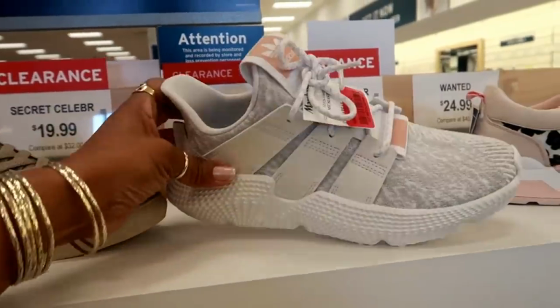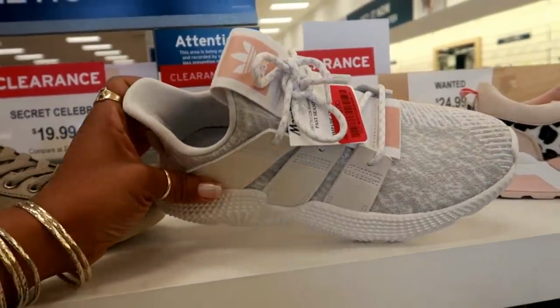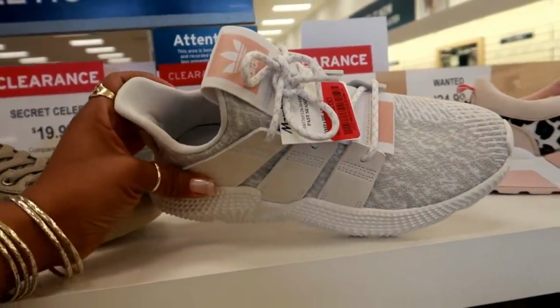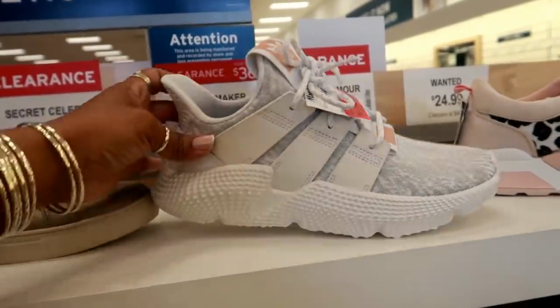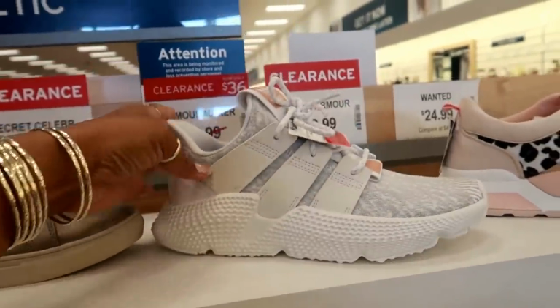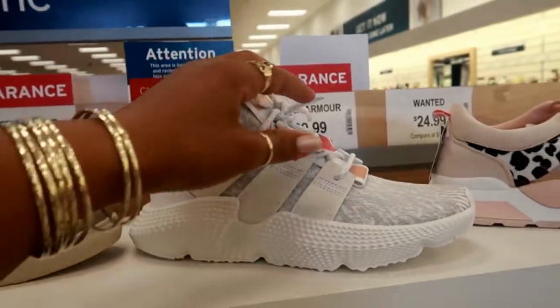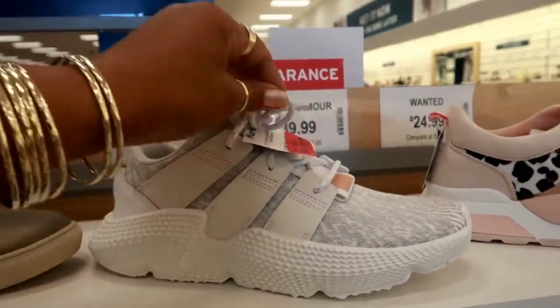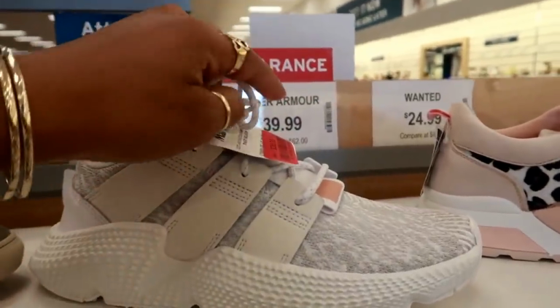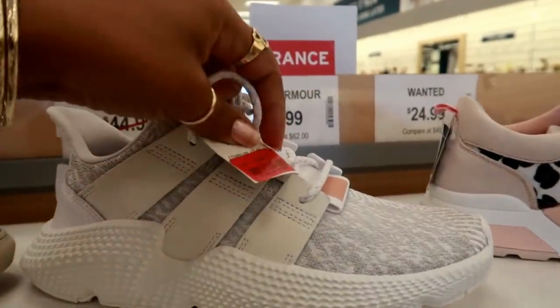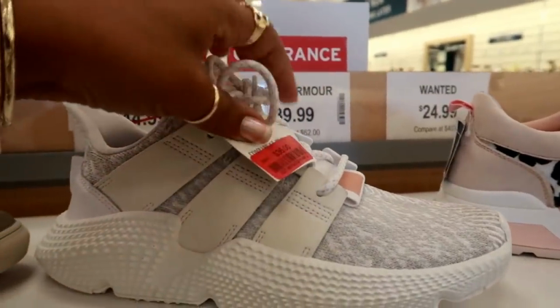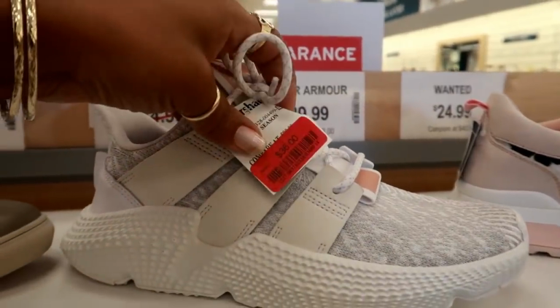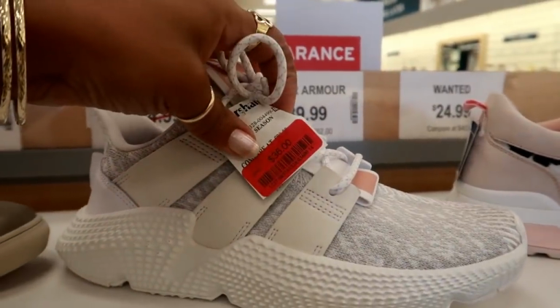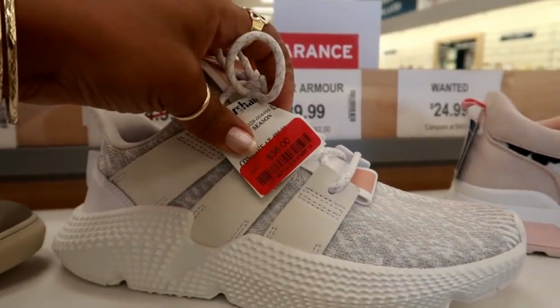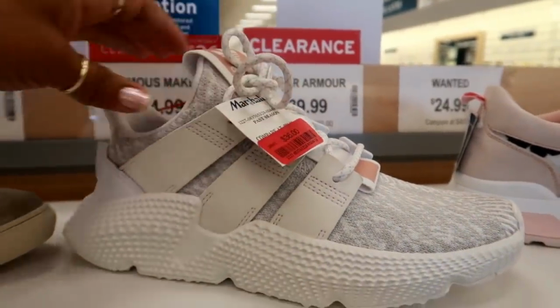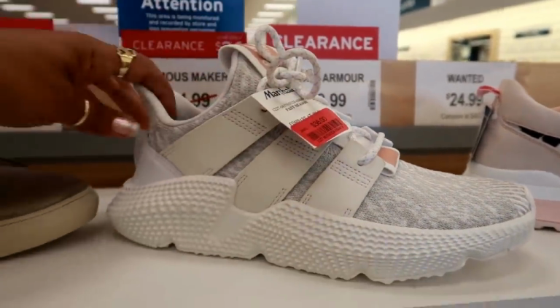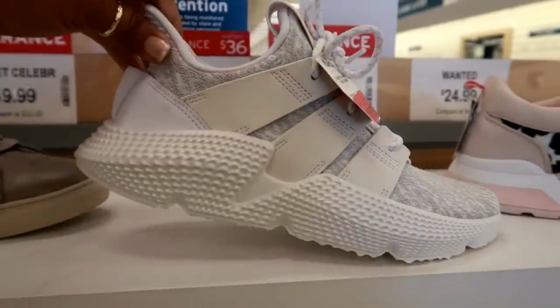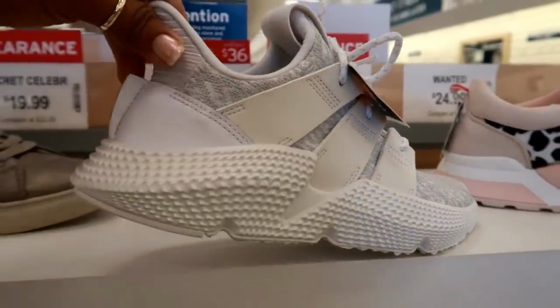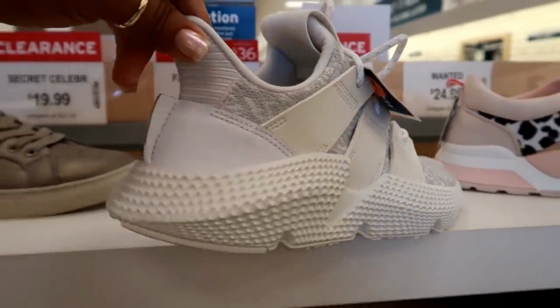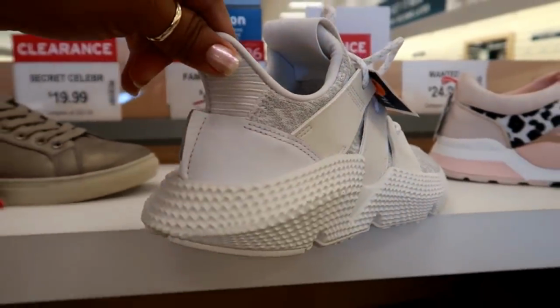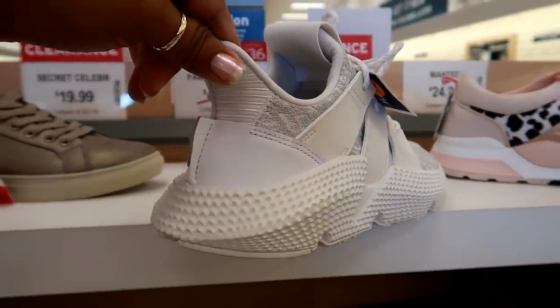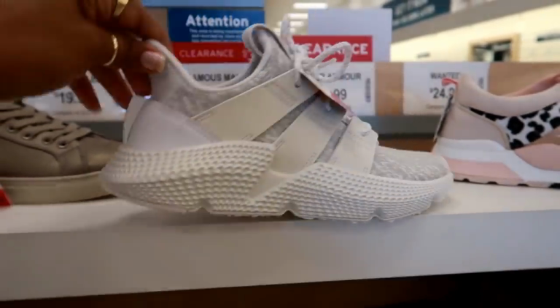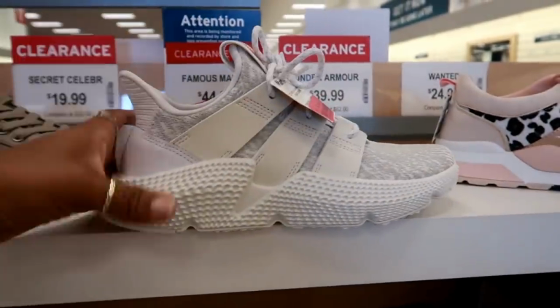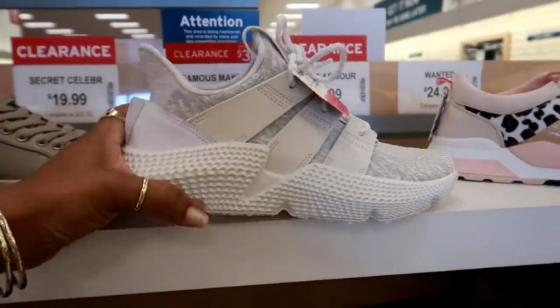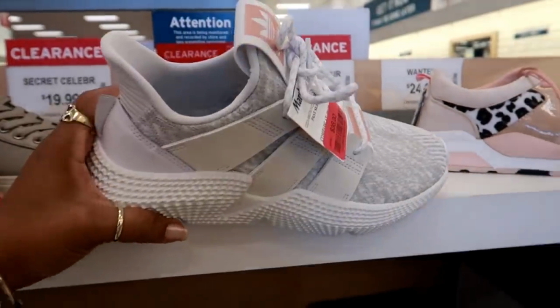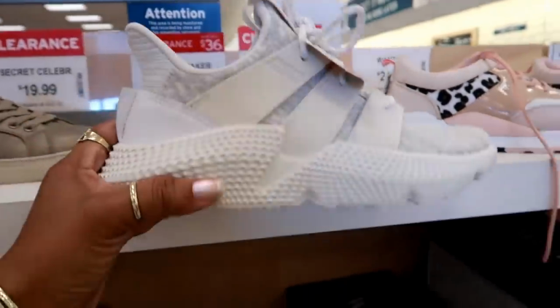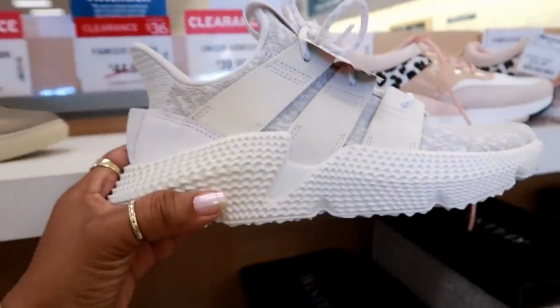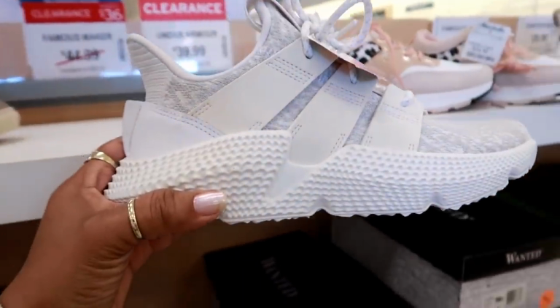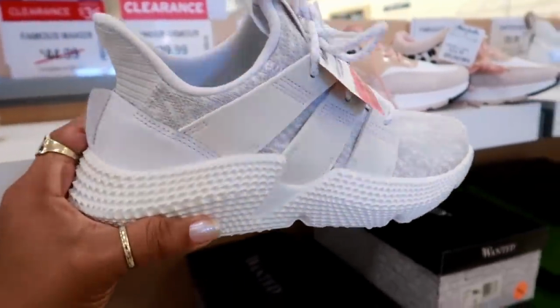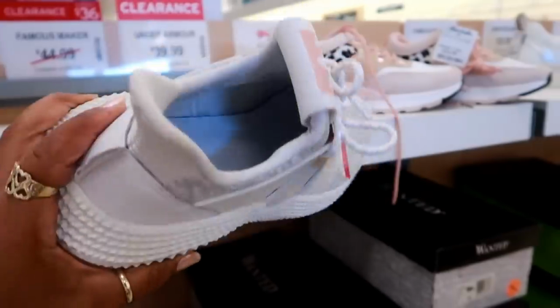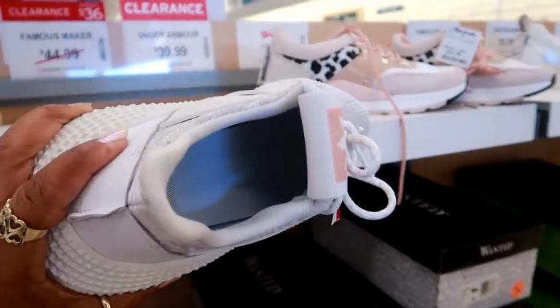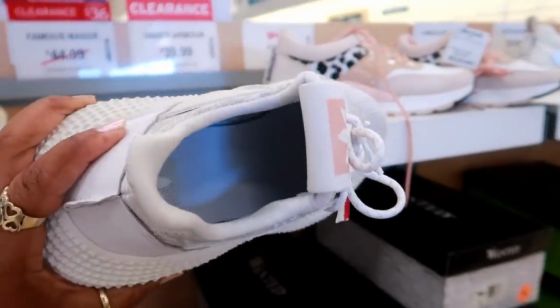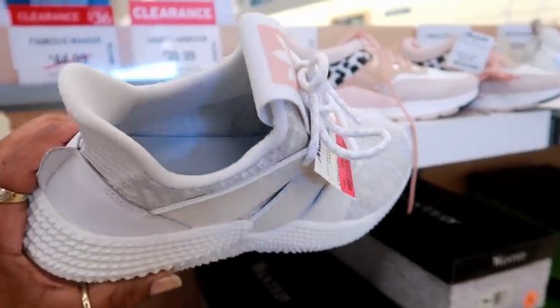These are Adidas on clearance for only $36. That is not bad. Kind of different — that bottom part is big, but they're kind of cool.